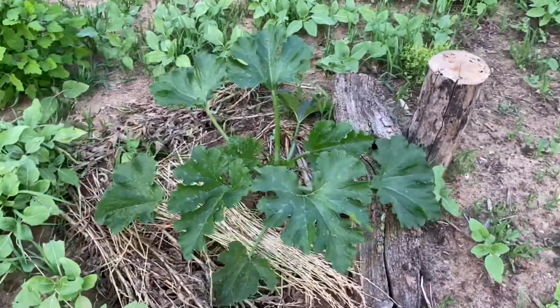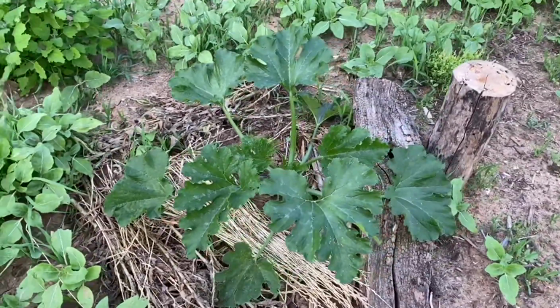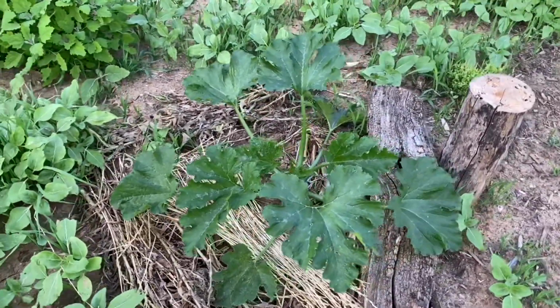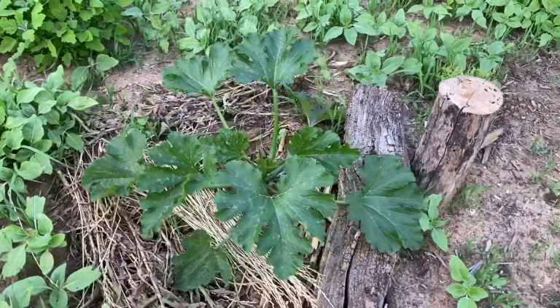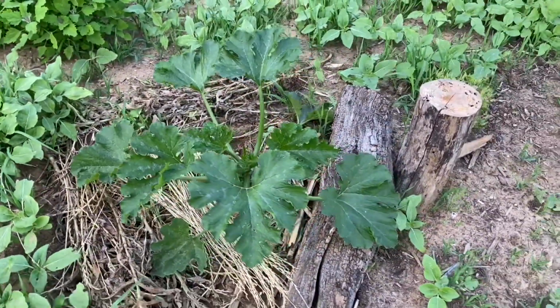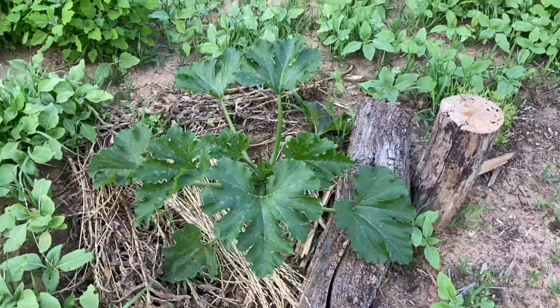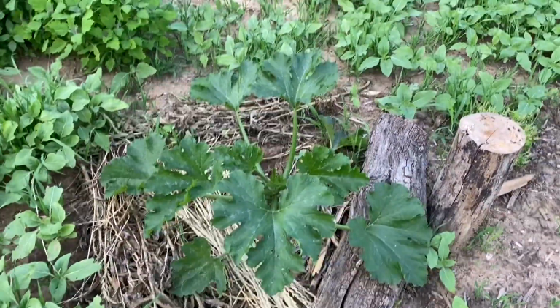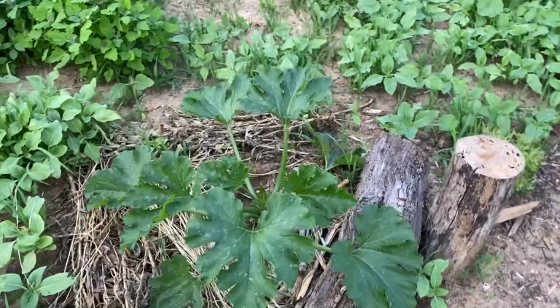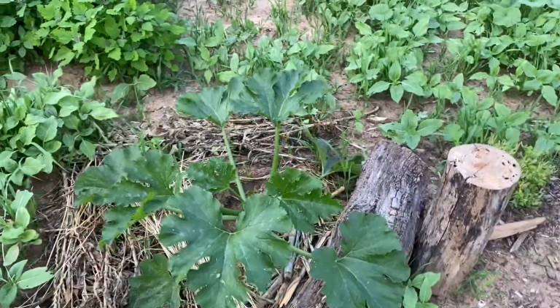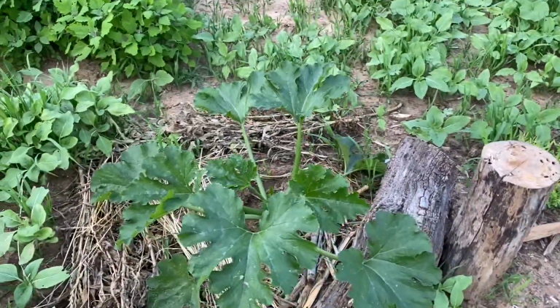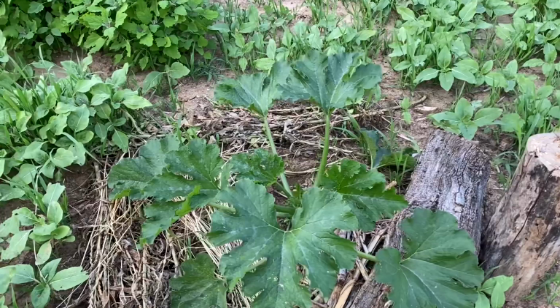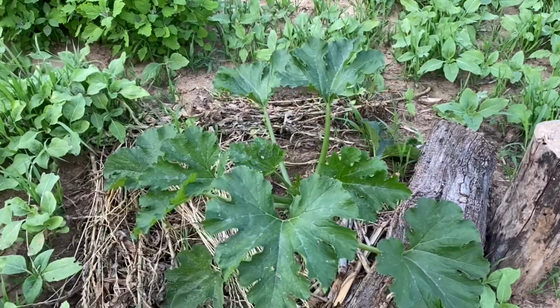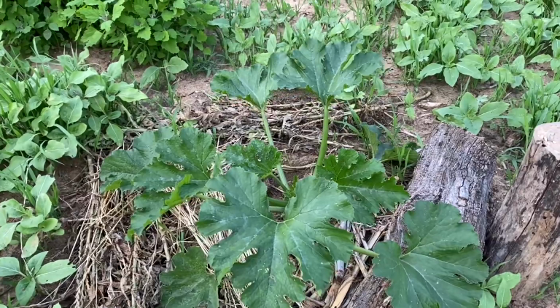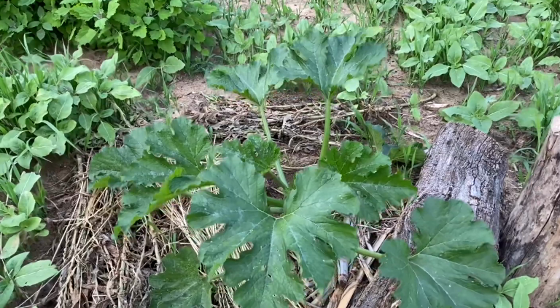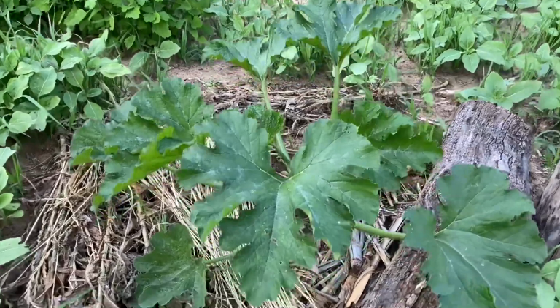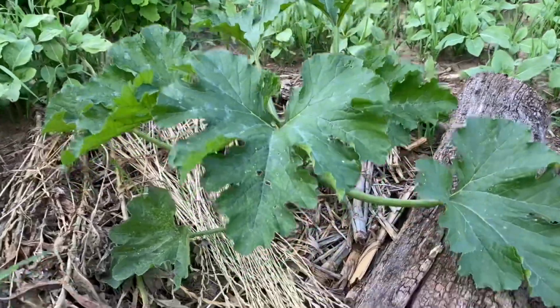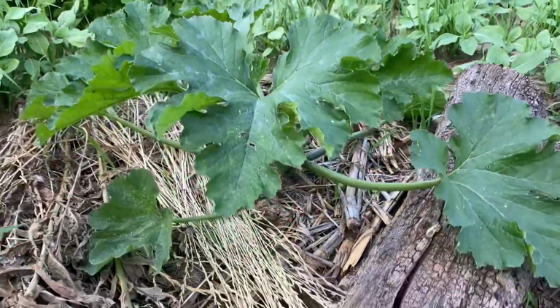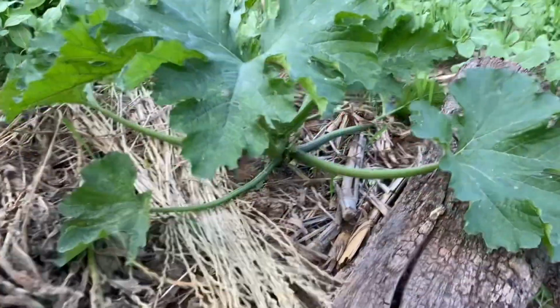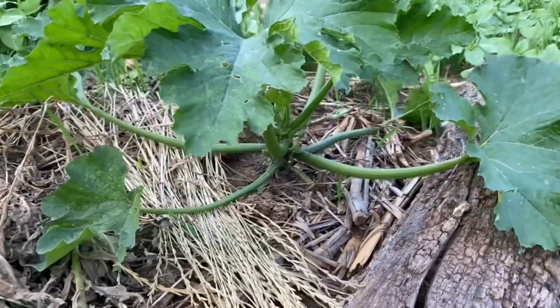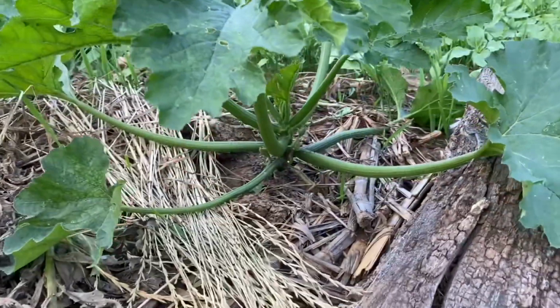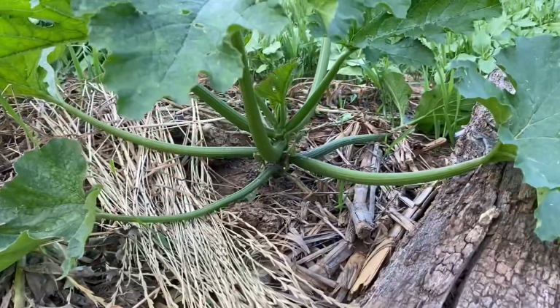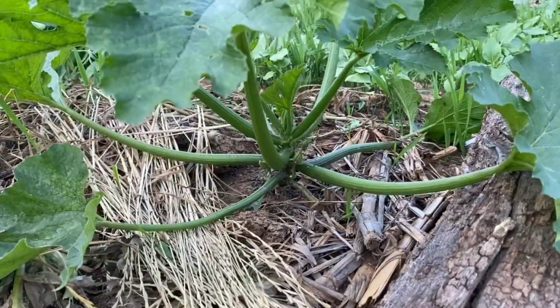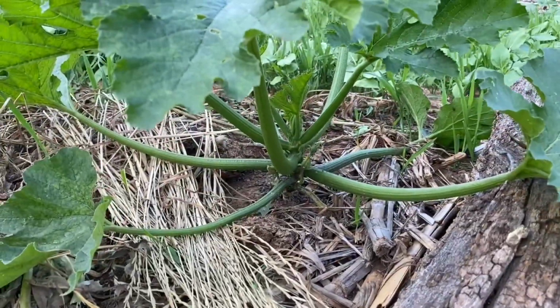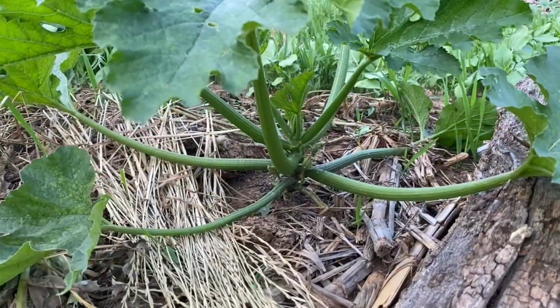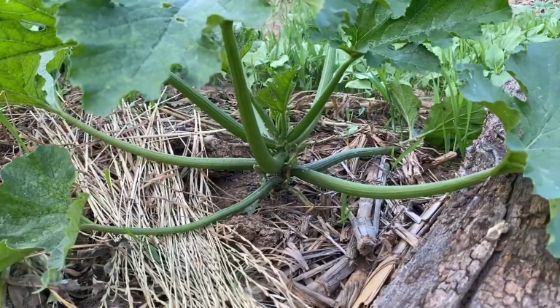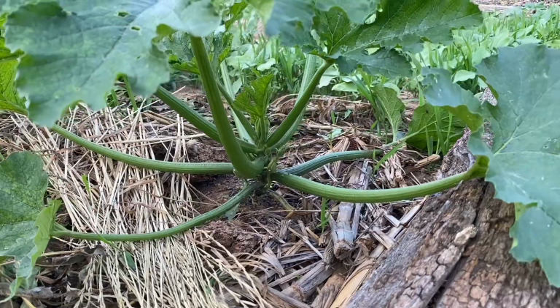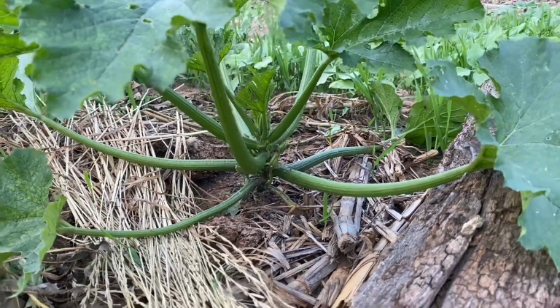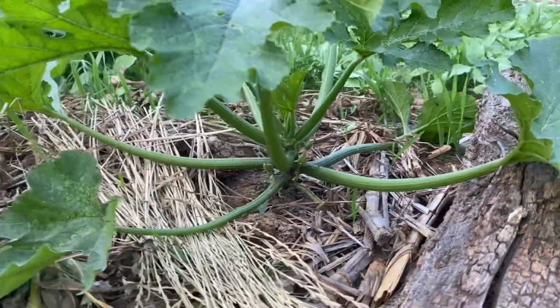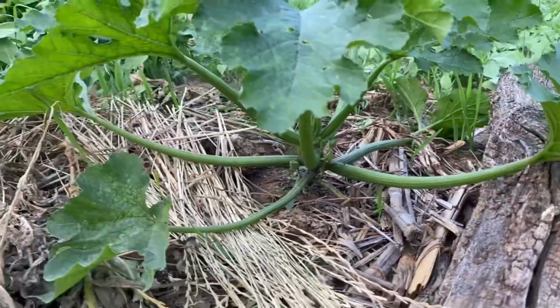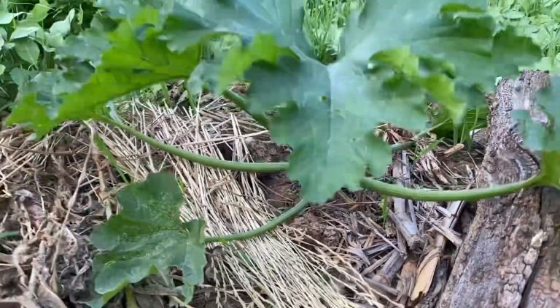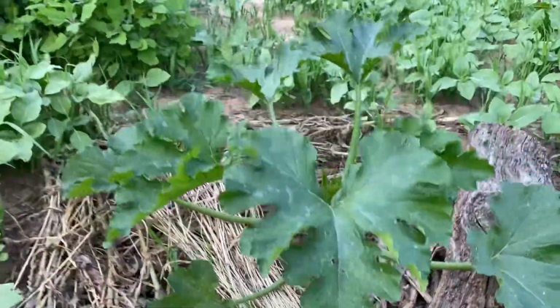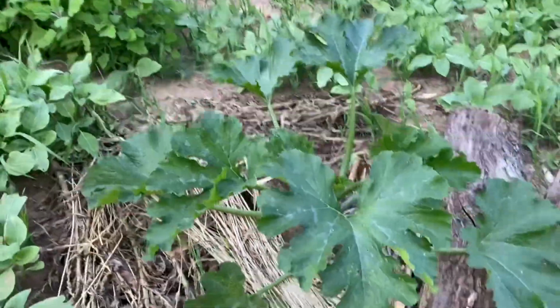I didn't make a lot. I tried to inoculate it. See this other plant — it looks healthy, but it's way behind. It is just now starting to put on some zucchini.